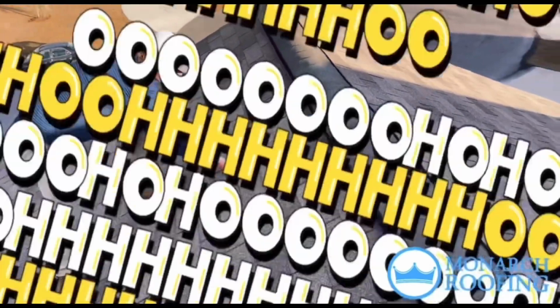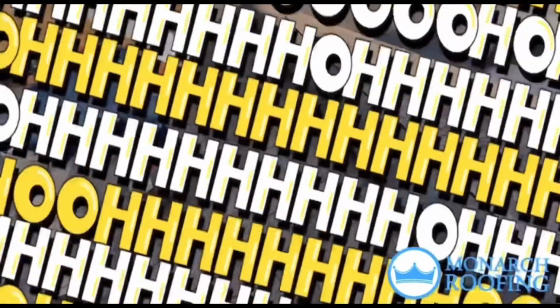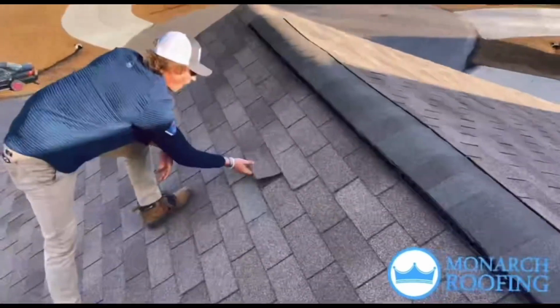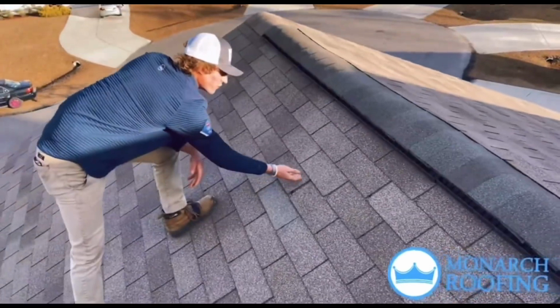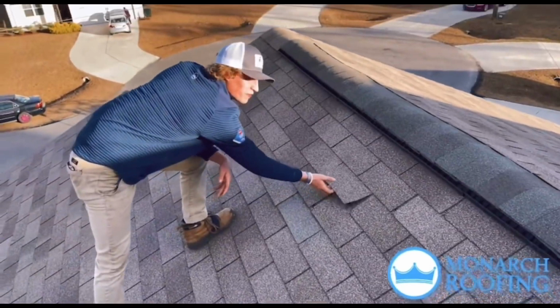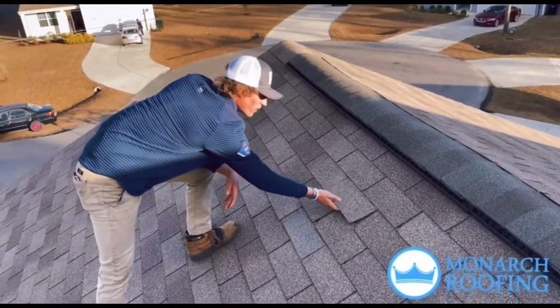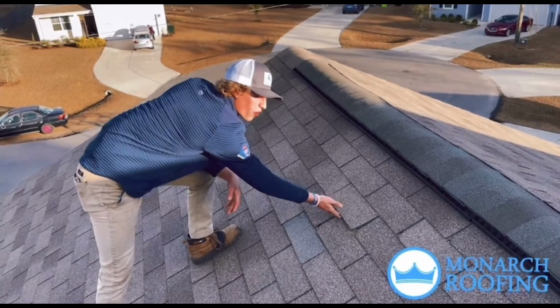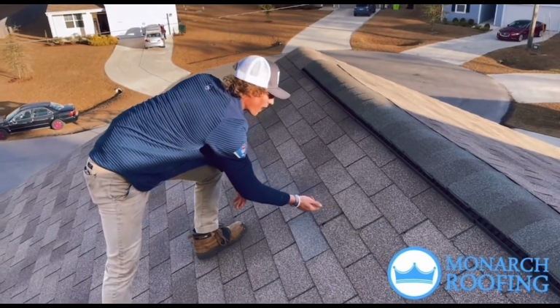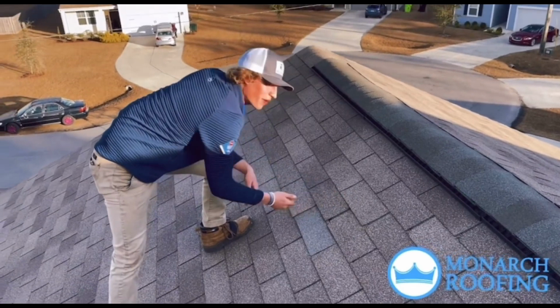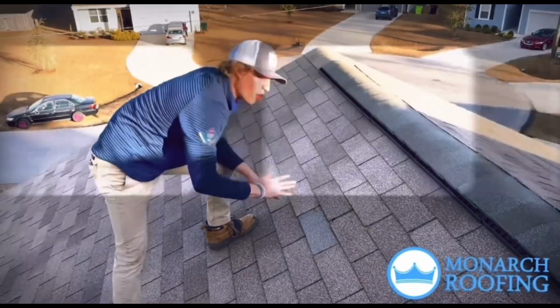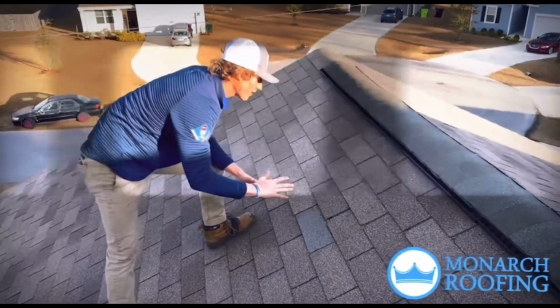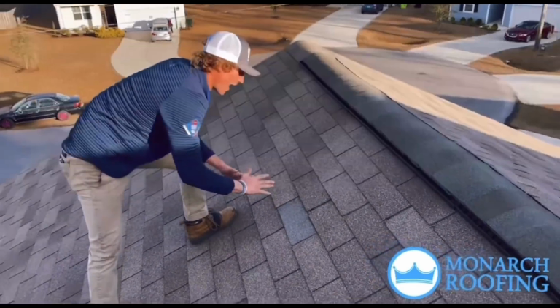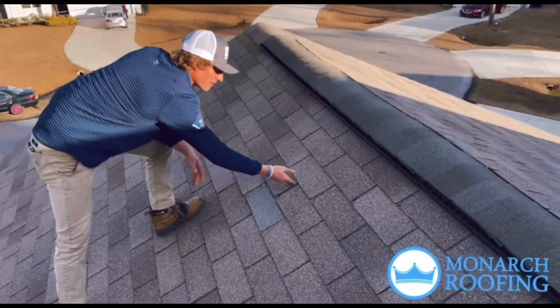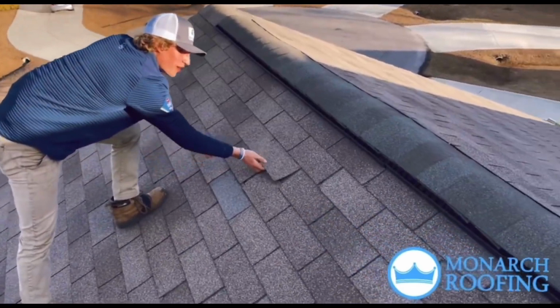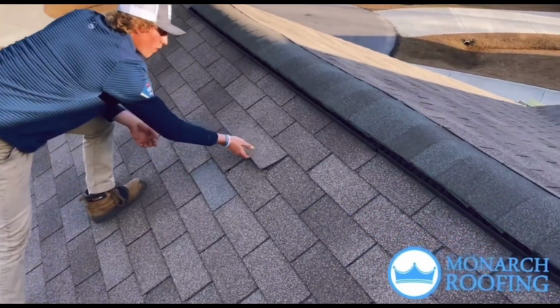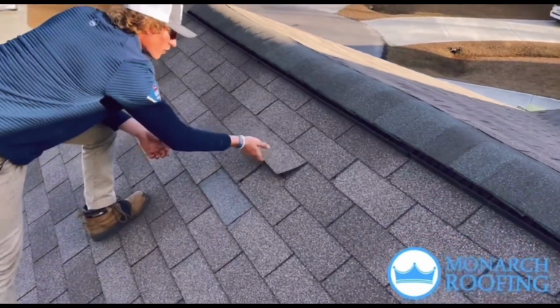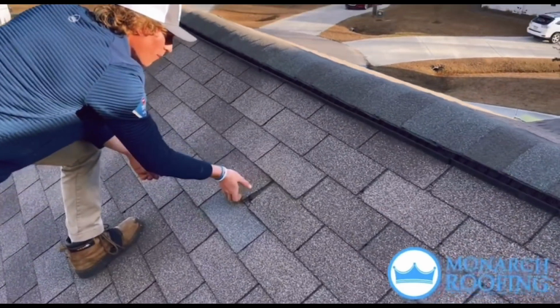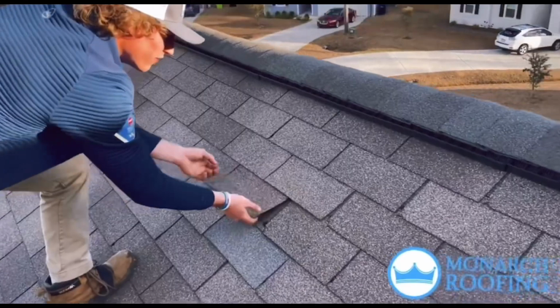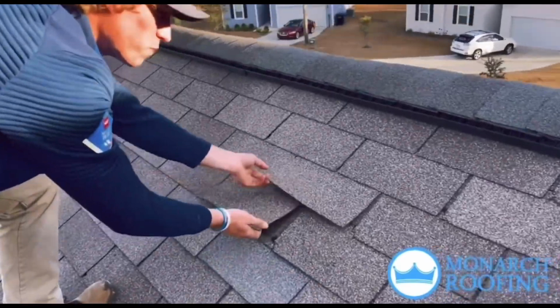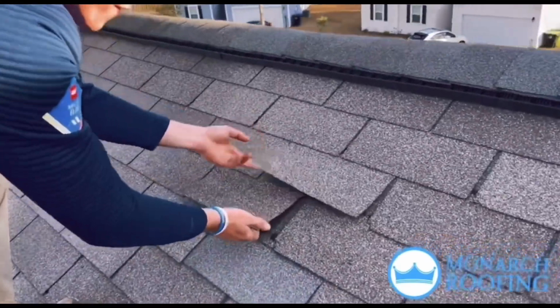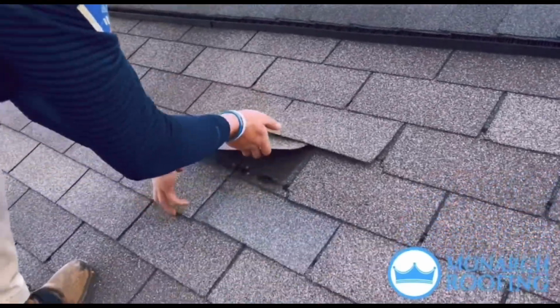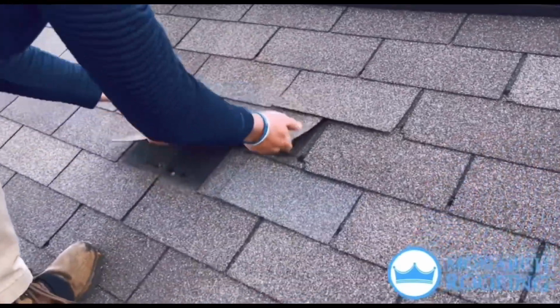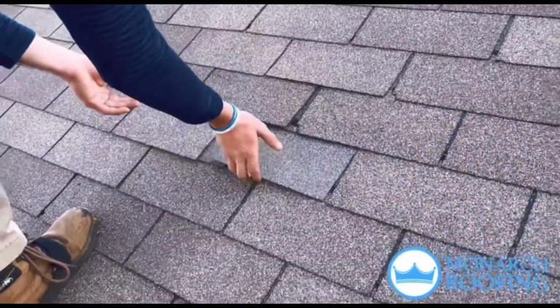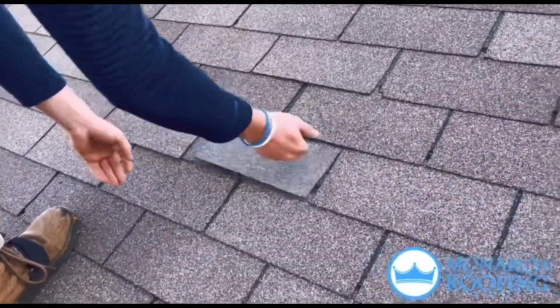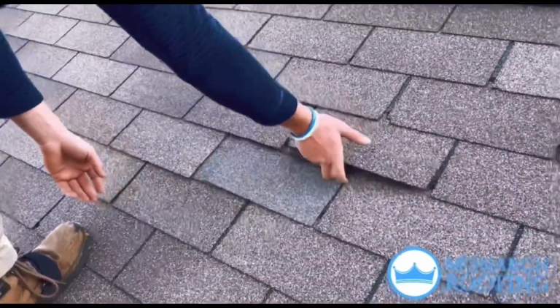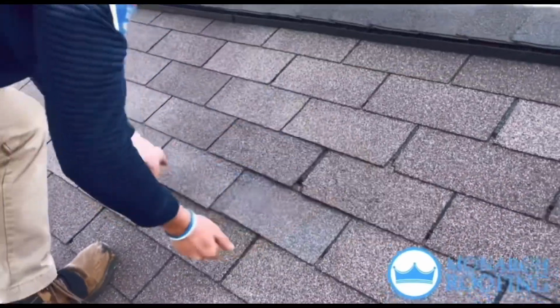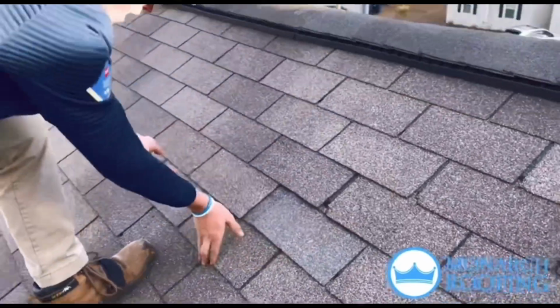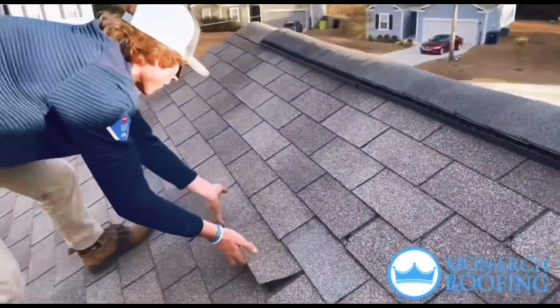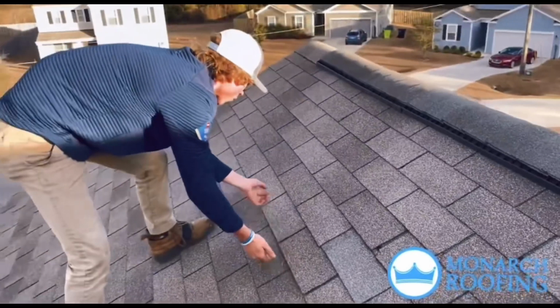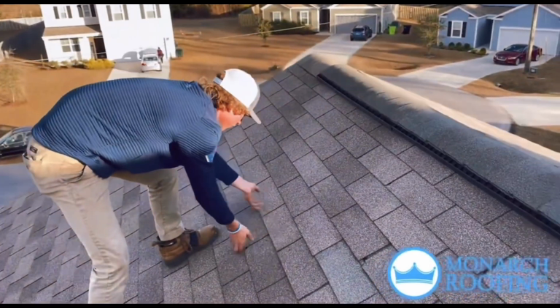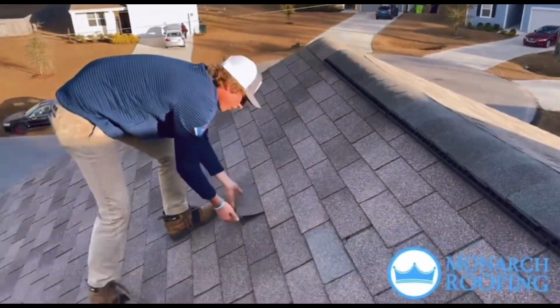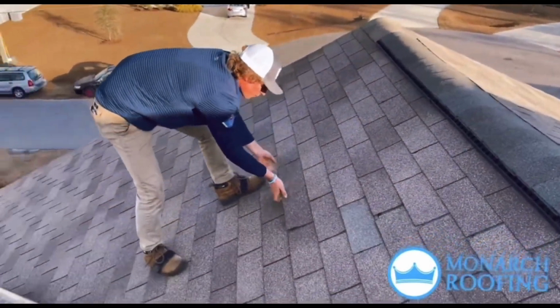I've talked about the domino effect in some of our previous videos, and this is exactly what it is. When one shingle lifts up, you can see how it starts pulling on this one, pulling on this one — and every single one of these shingles going down is completely lifted up.